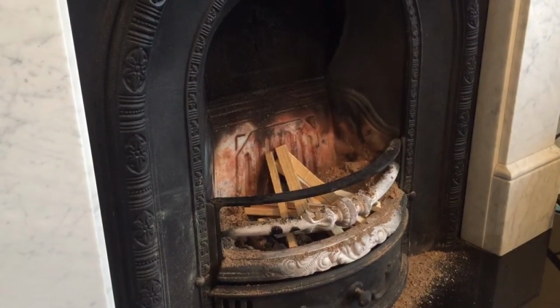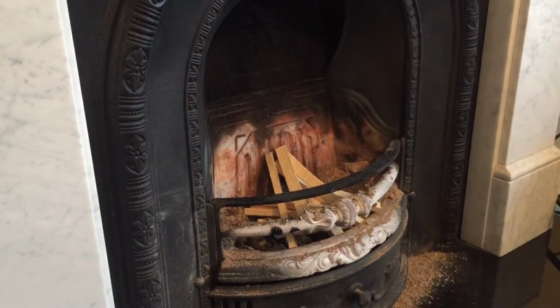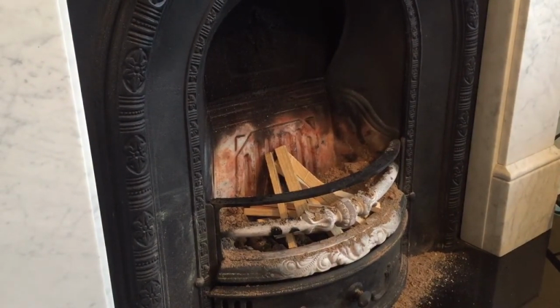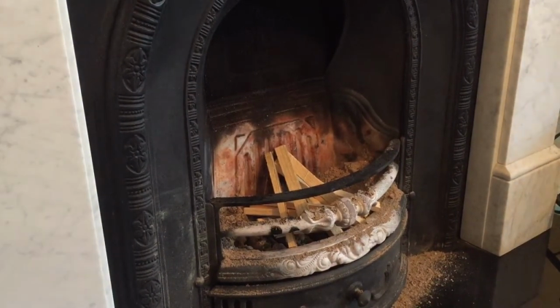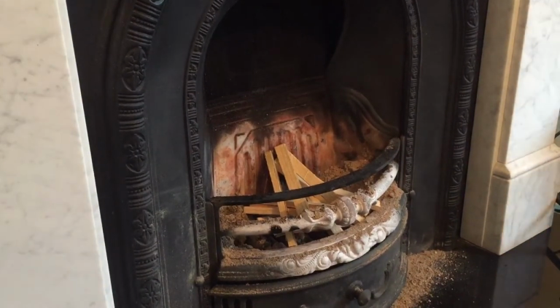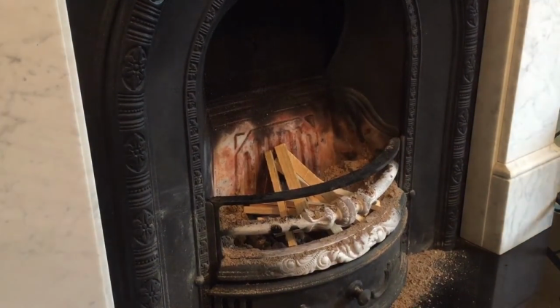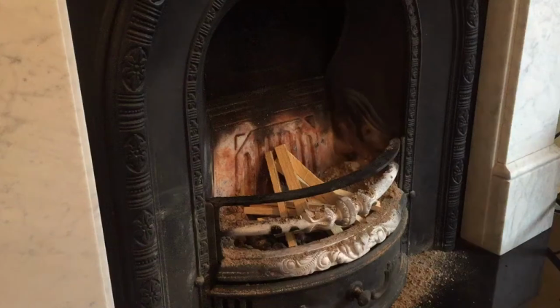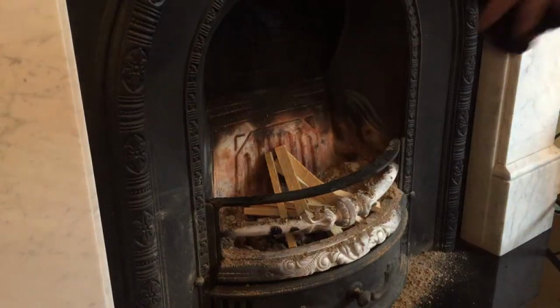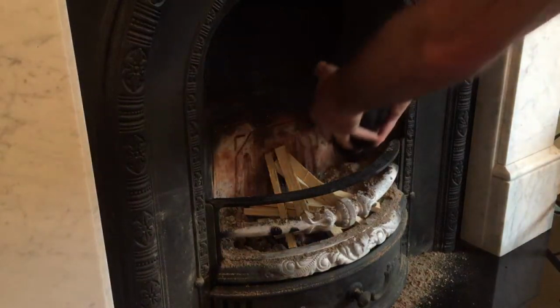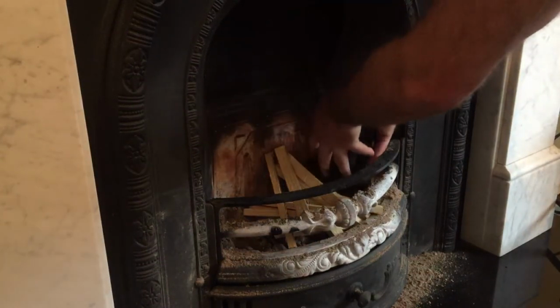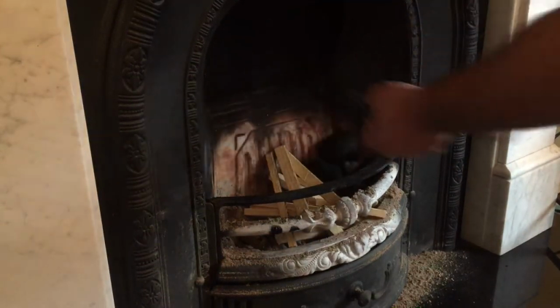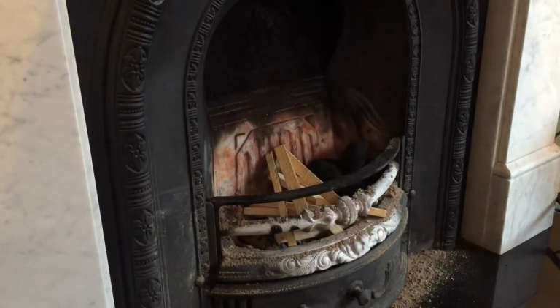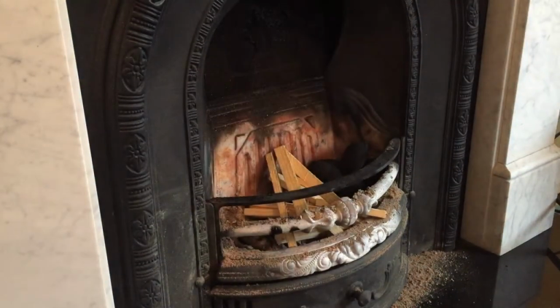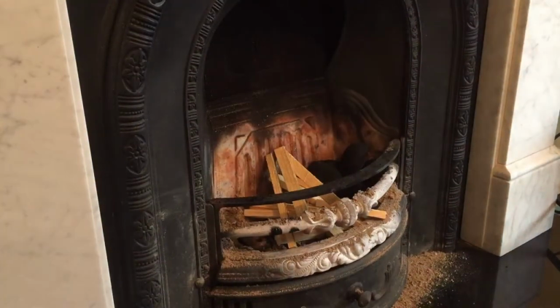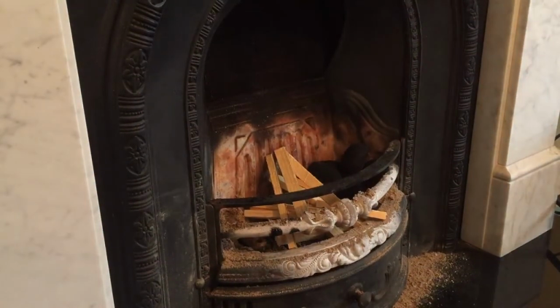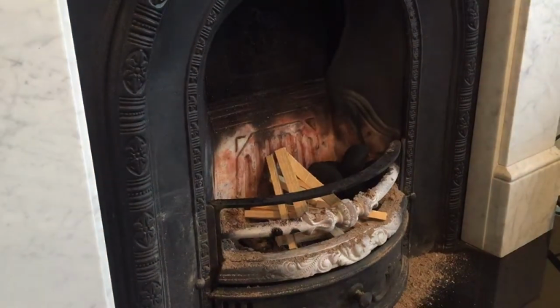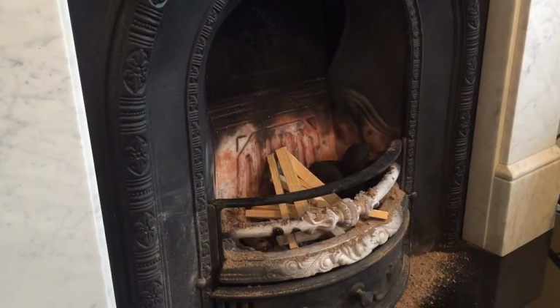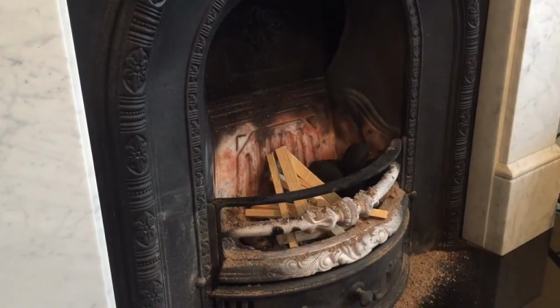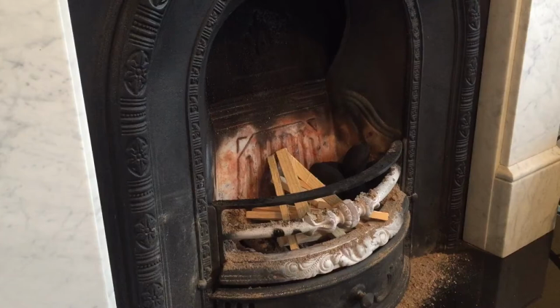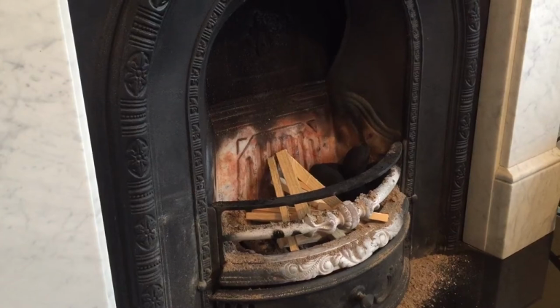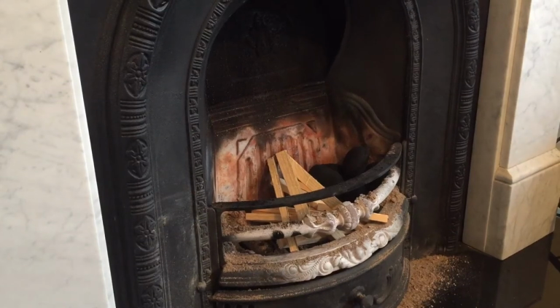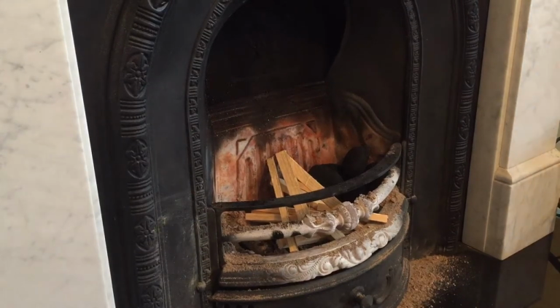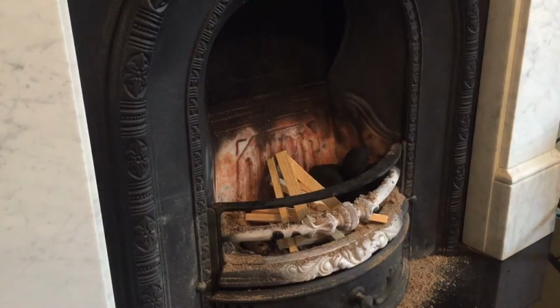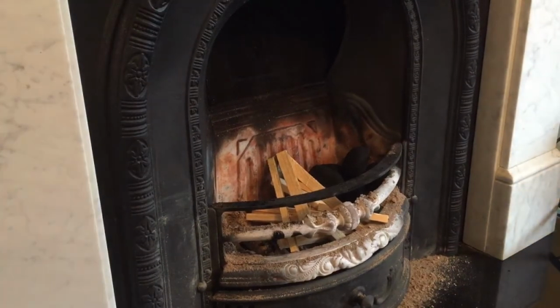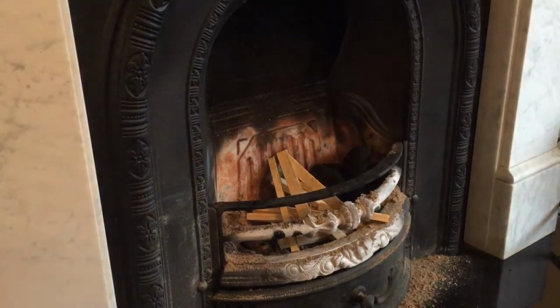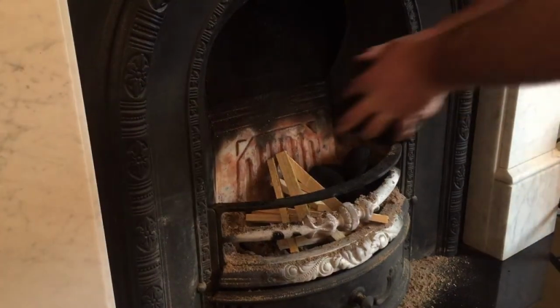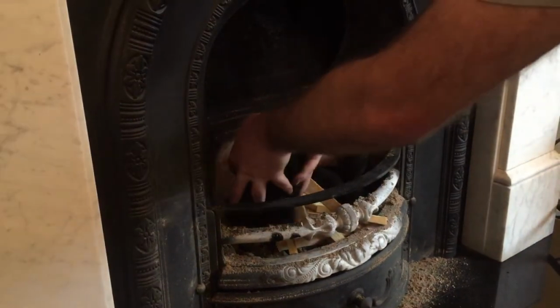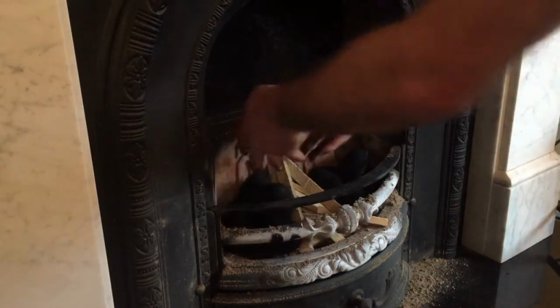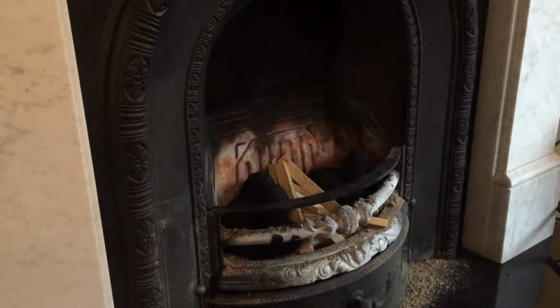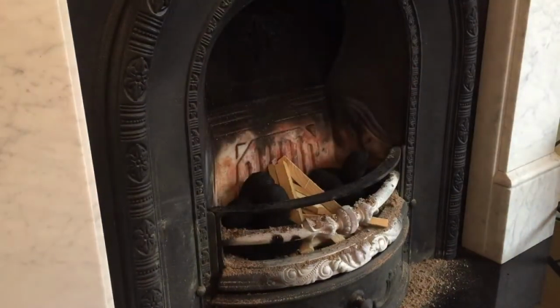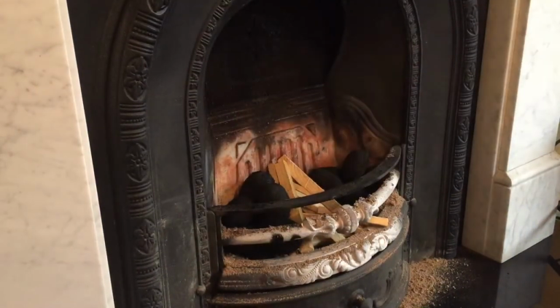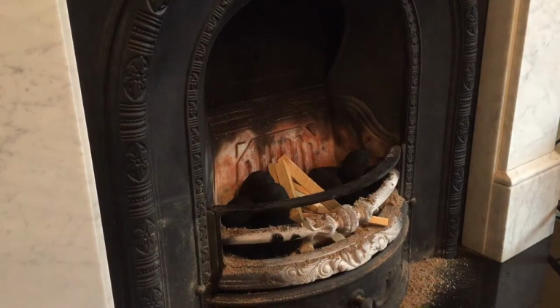Now this is smokeless coal. You bang on the coal there, and then you get another load of coal. It's quite dirty but it burns okay. Put some either side of the kindling.